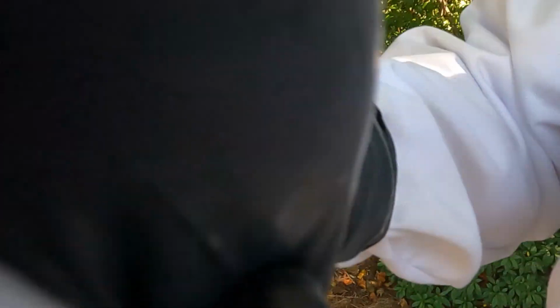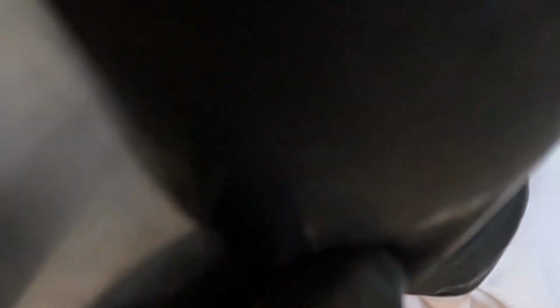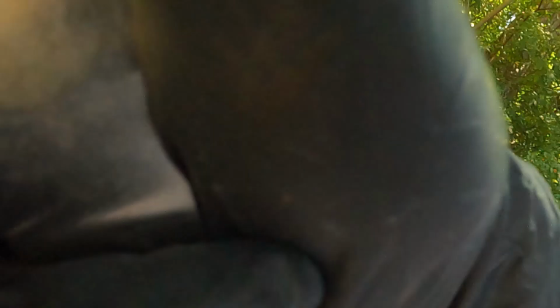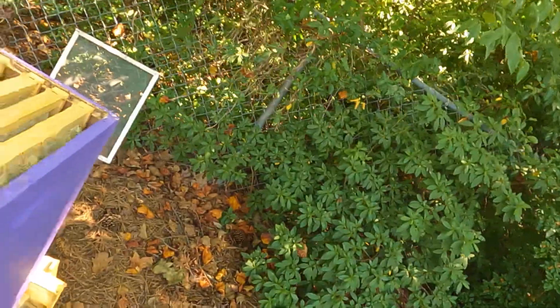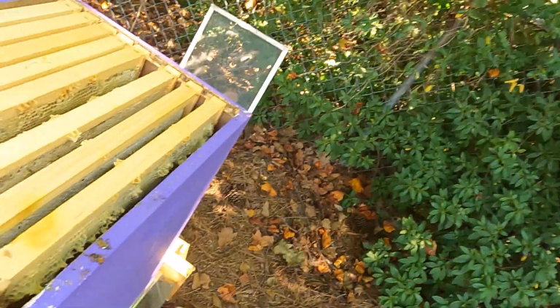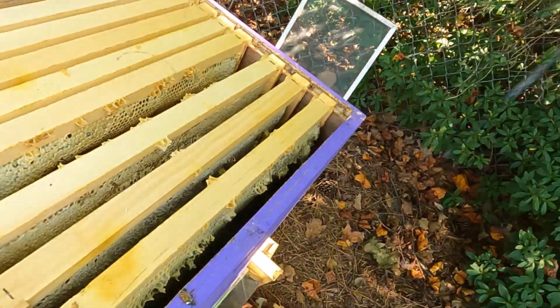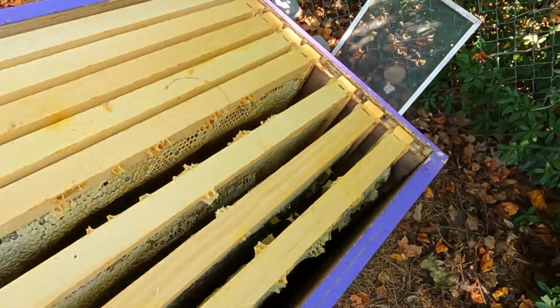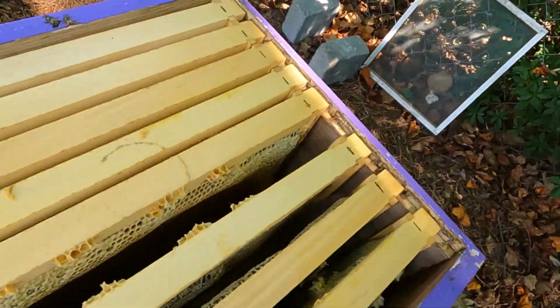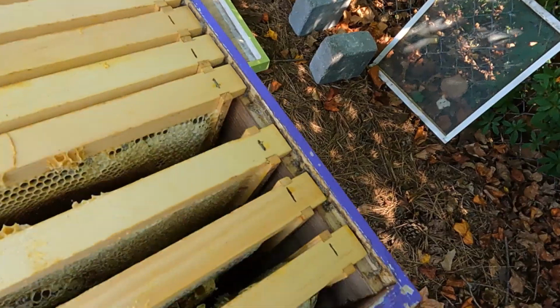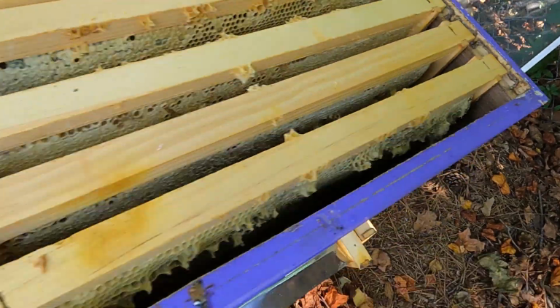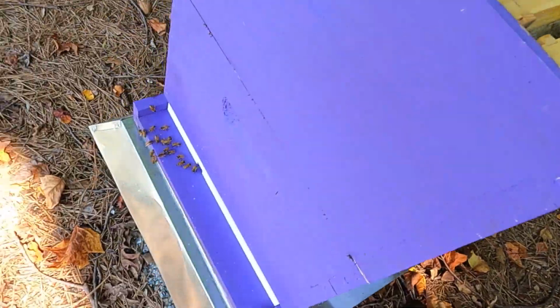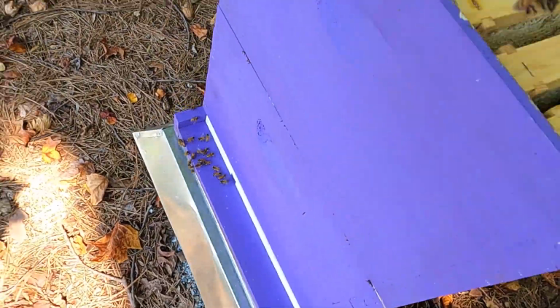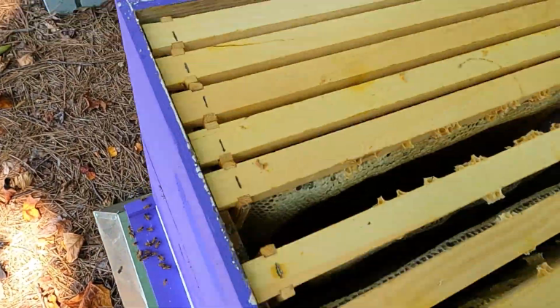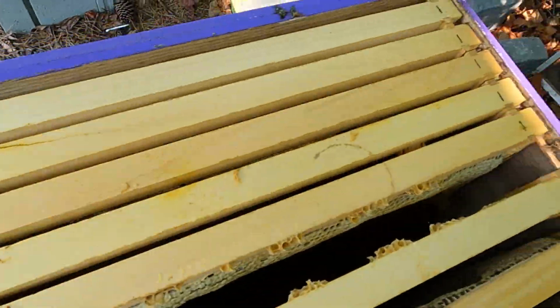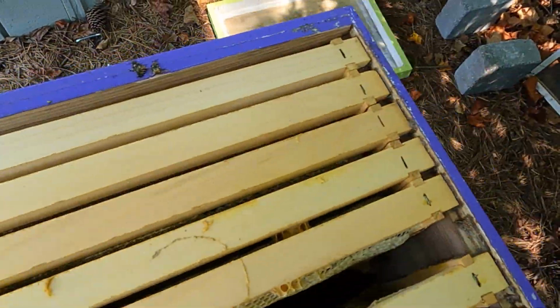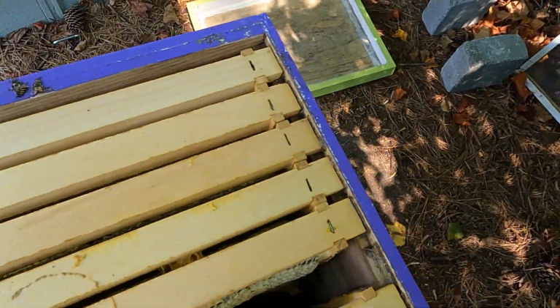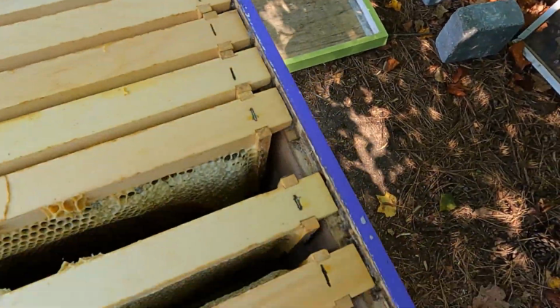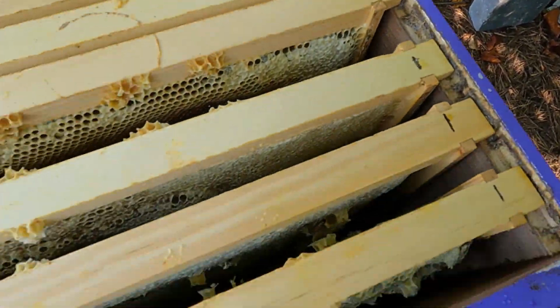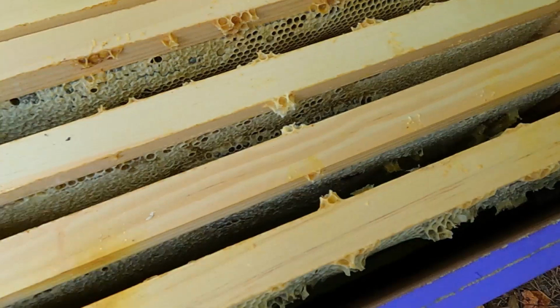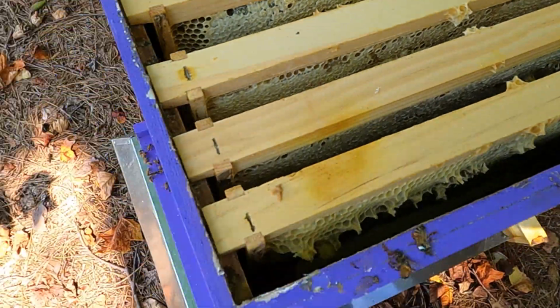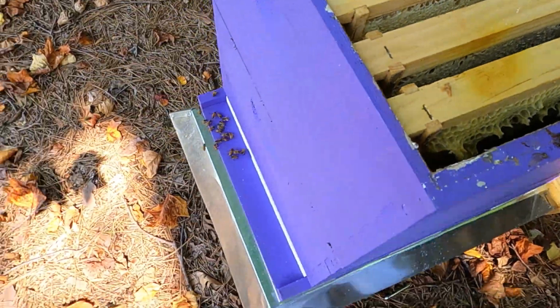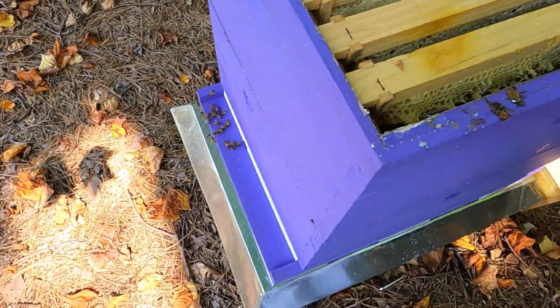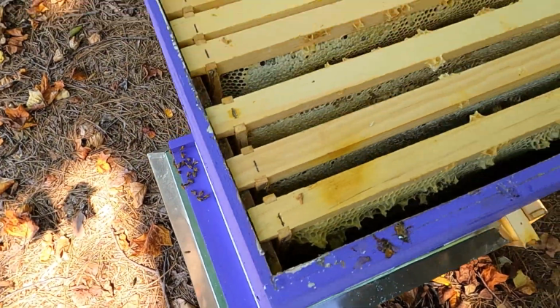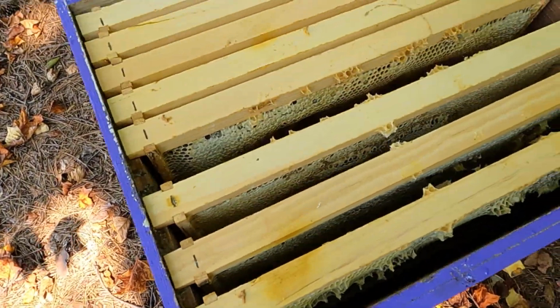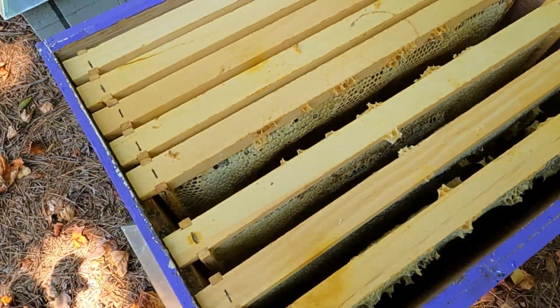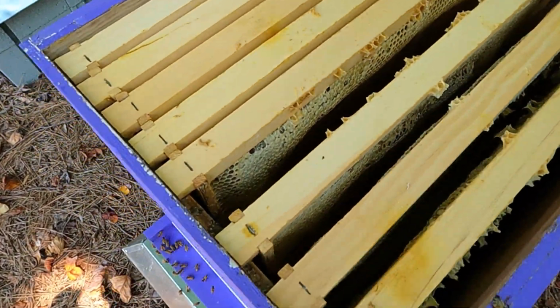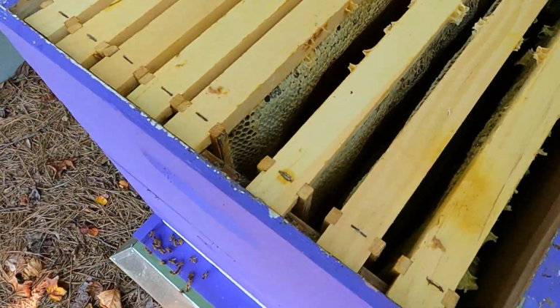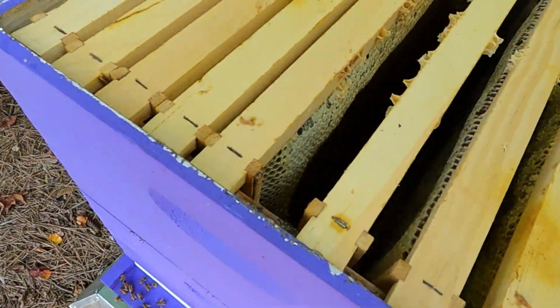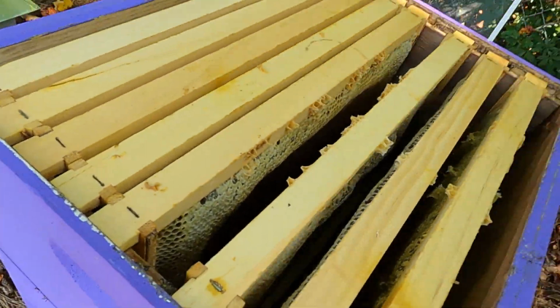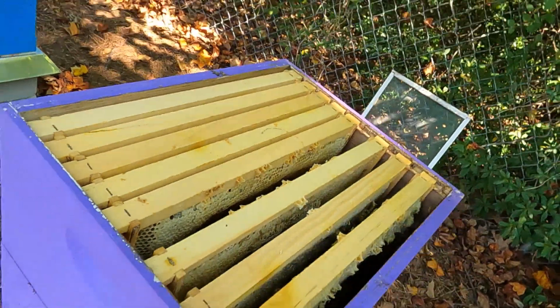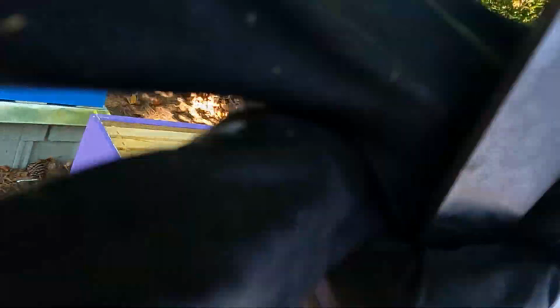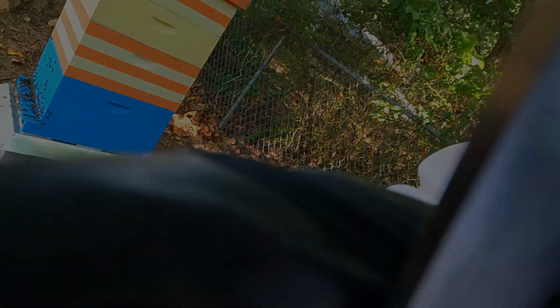This is mid-July and we've got just a couple bees on the front. For a second brood box up top there's nothing in it.